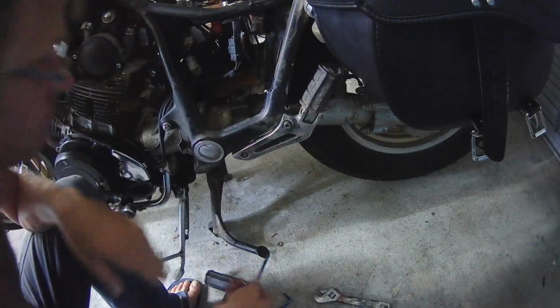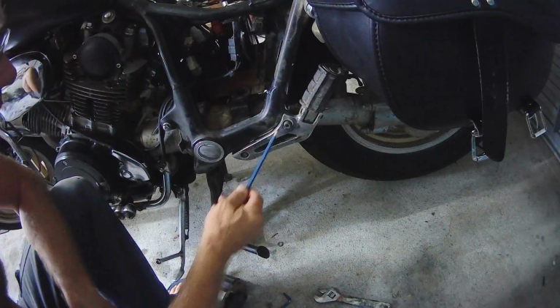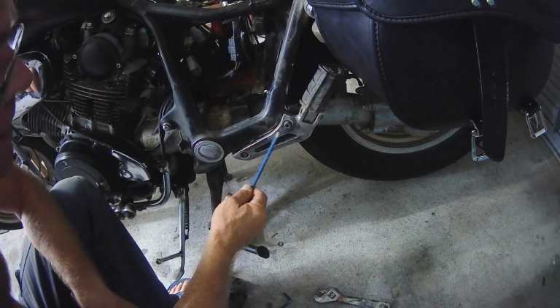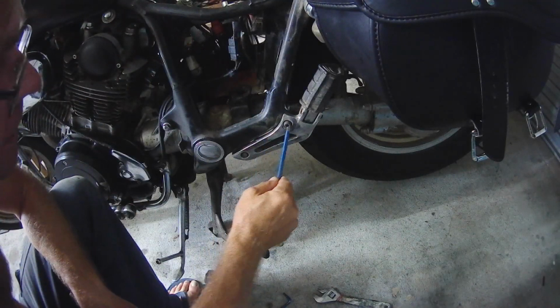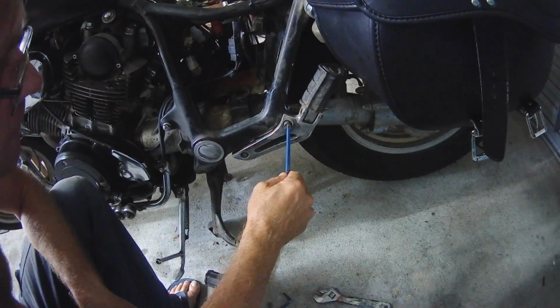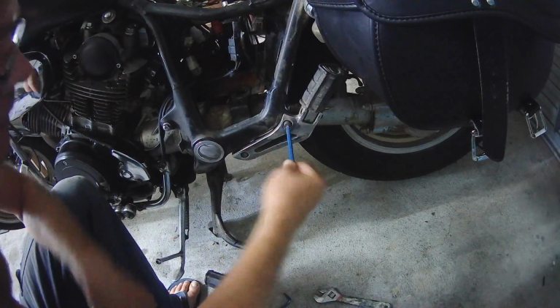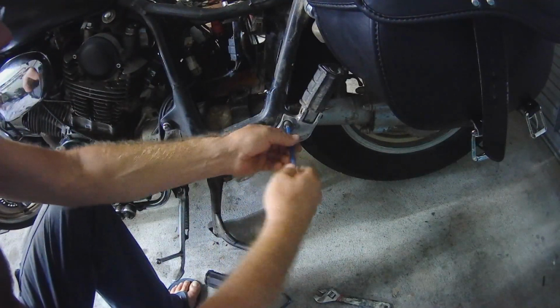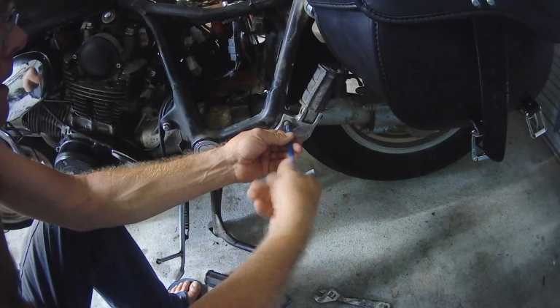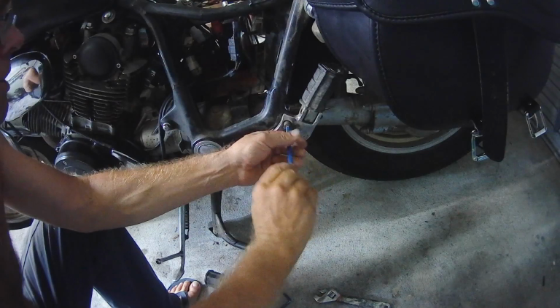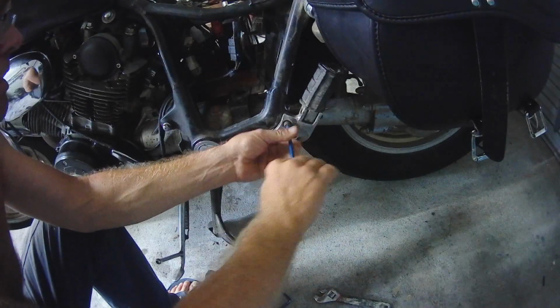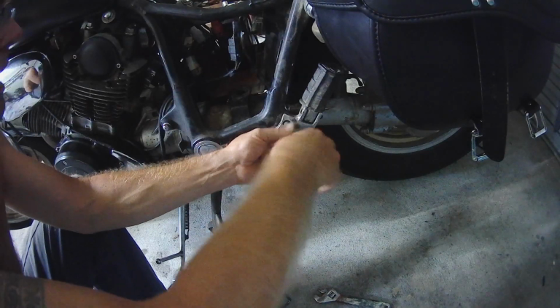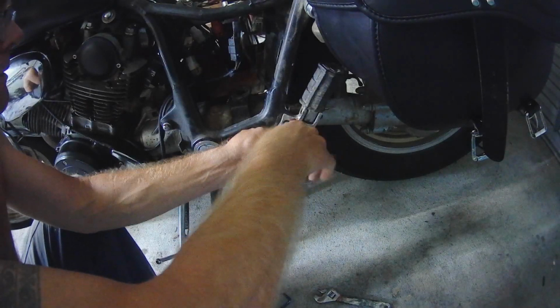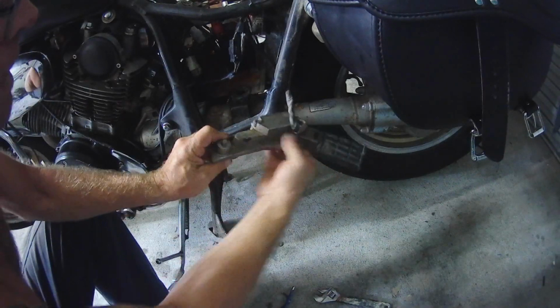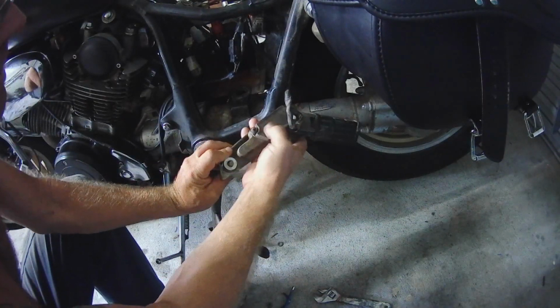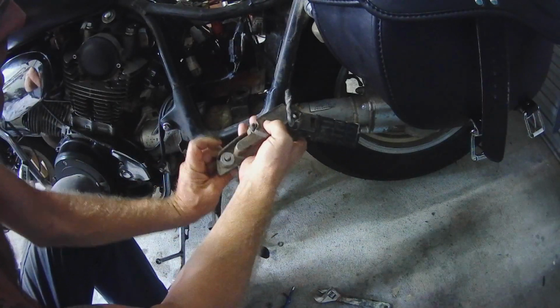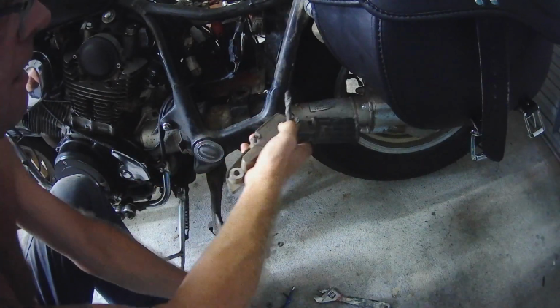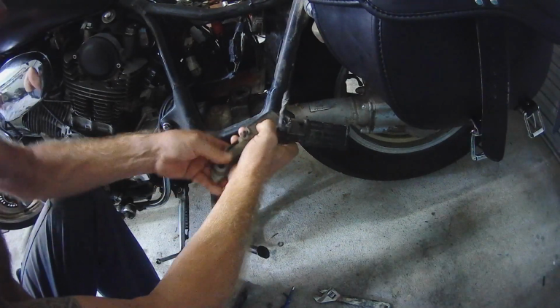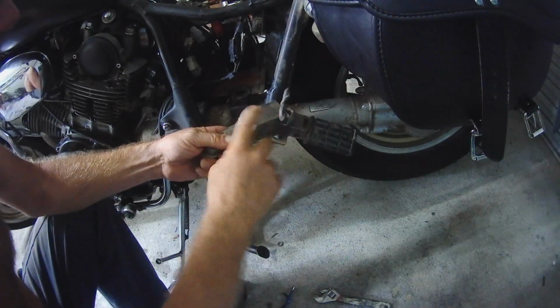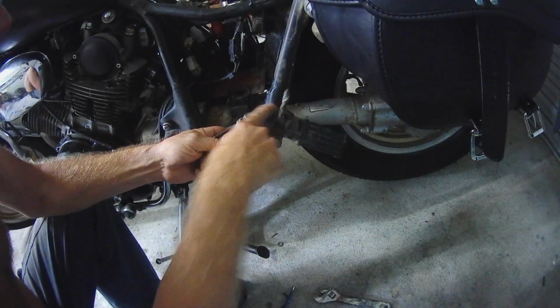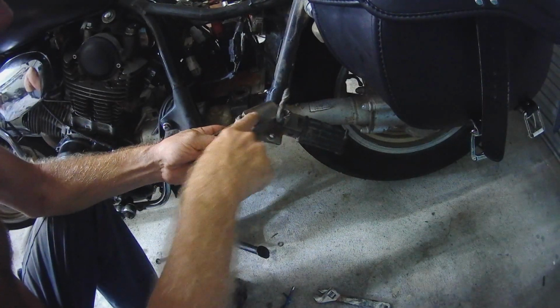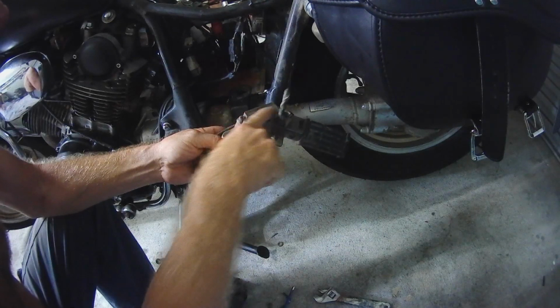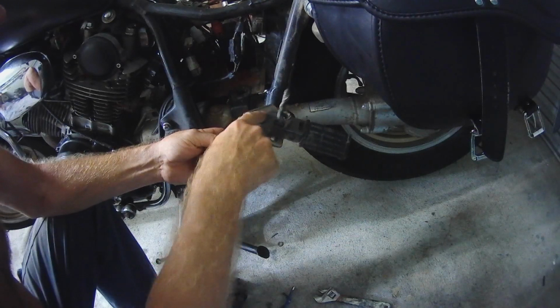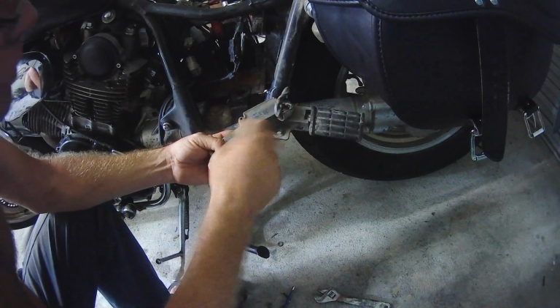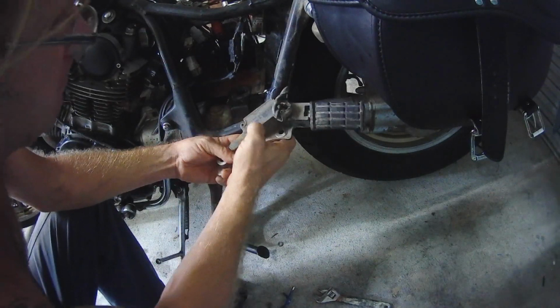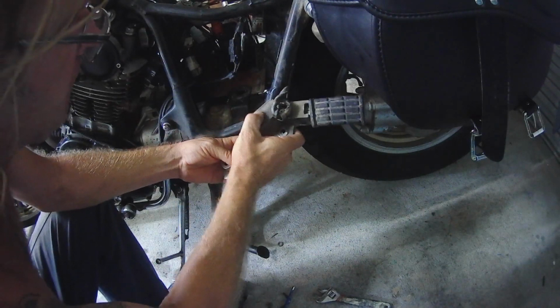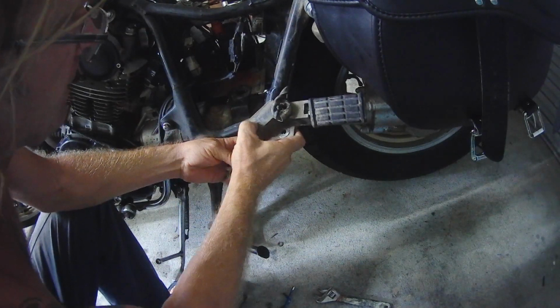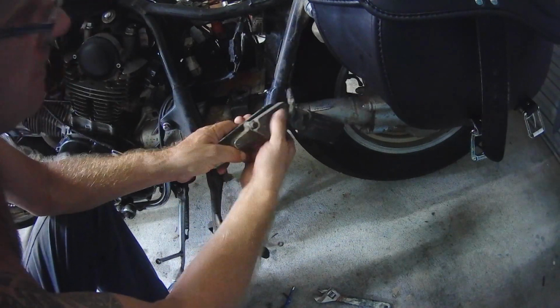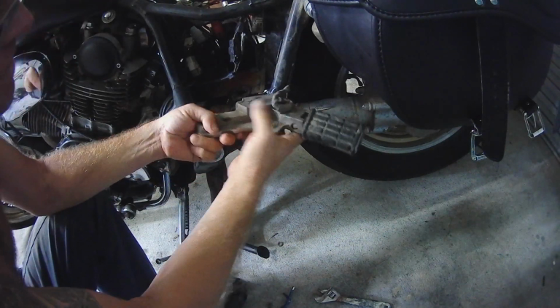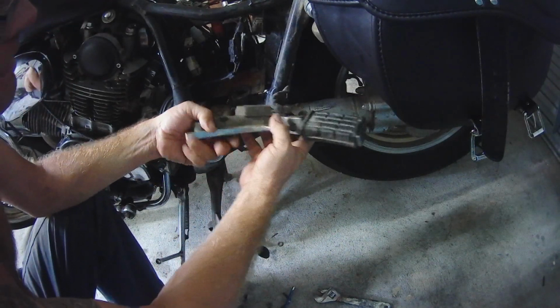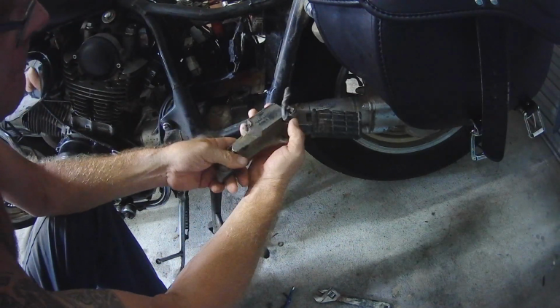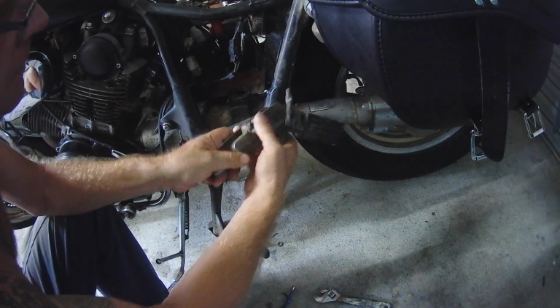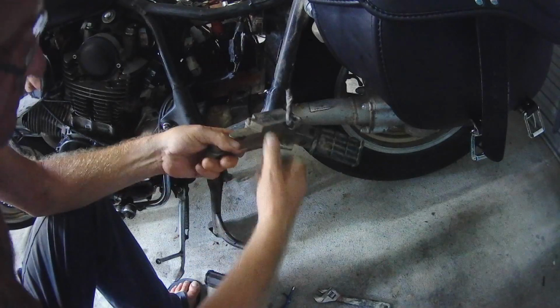The rectifier is behind the pillion foot peg, so I'll just take it off. That's the rectifier there. Normally they've got fins on them just for cooling, but this one doesn't. It's just a standard Yamaha Virago rectifier.